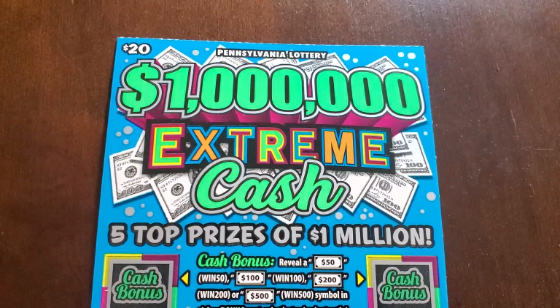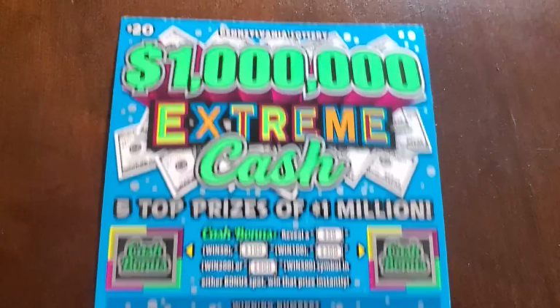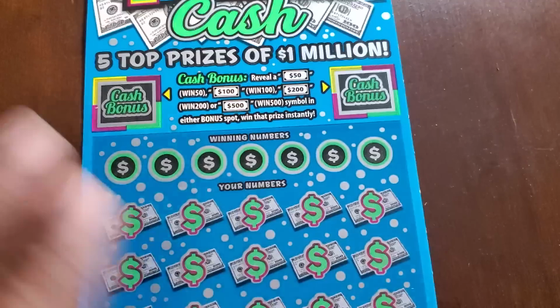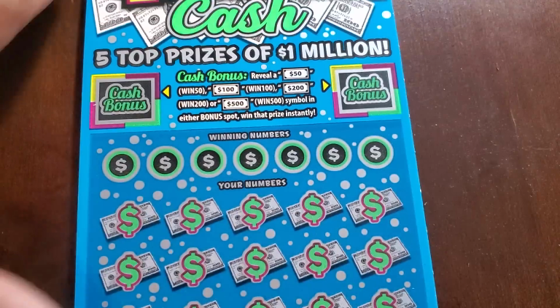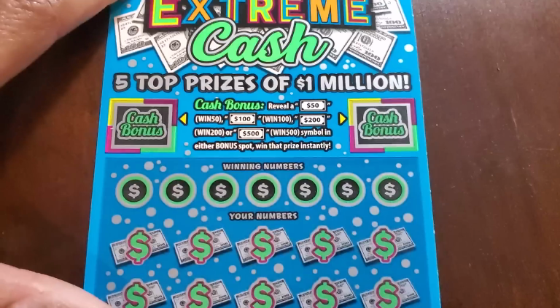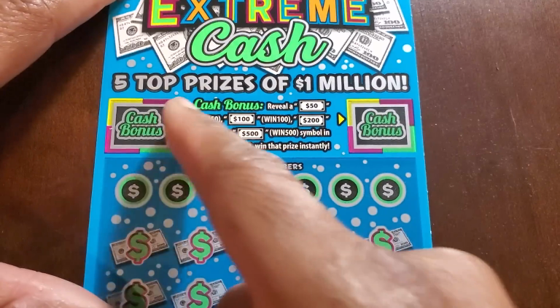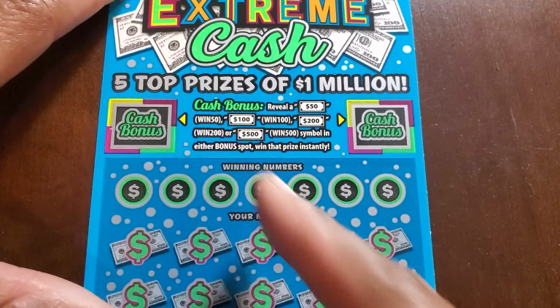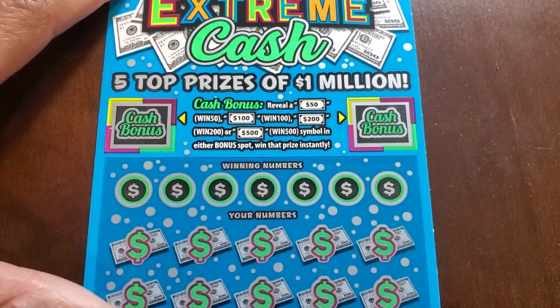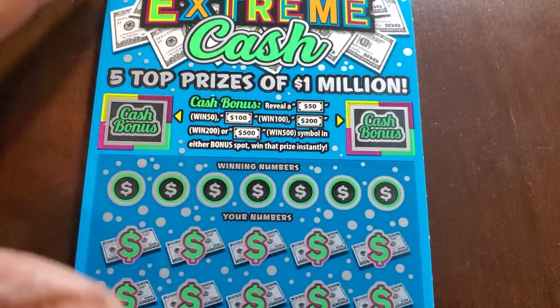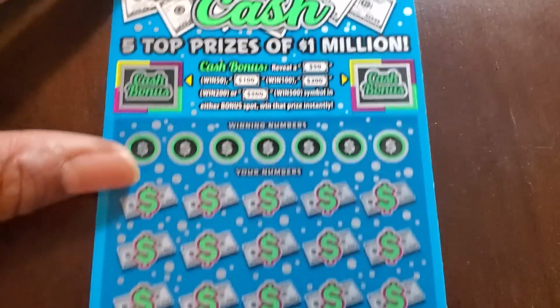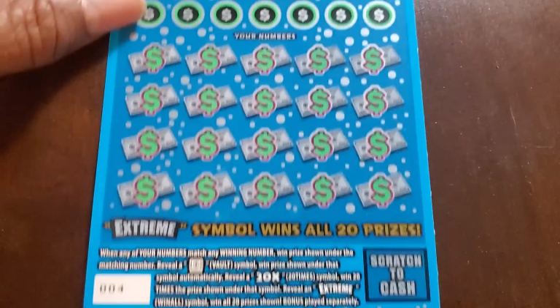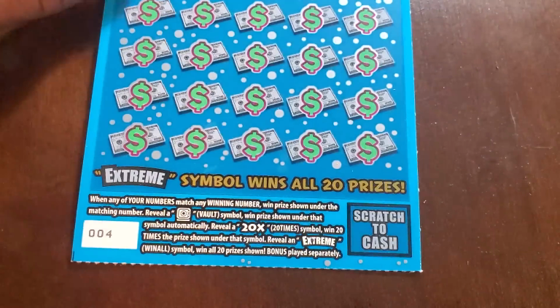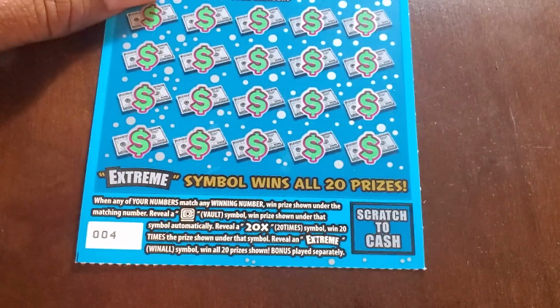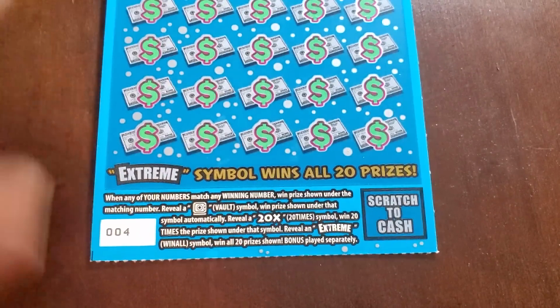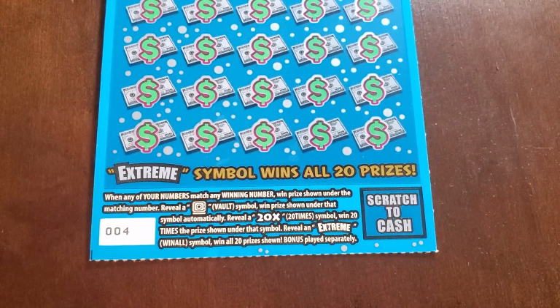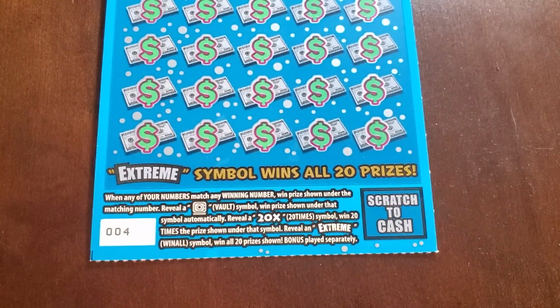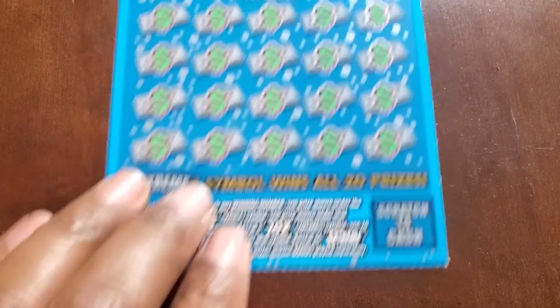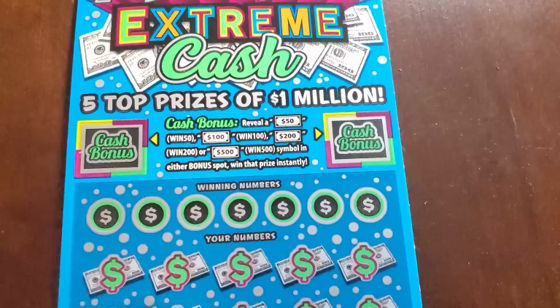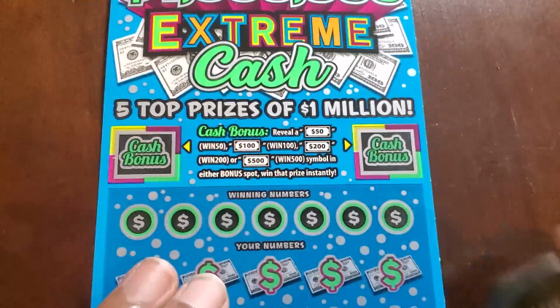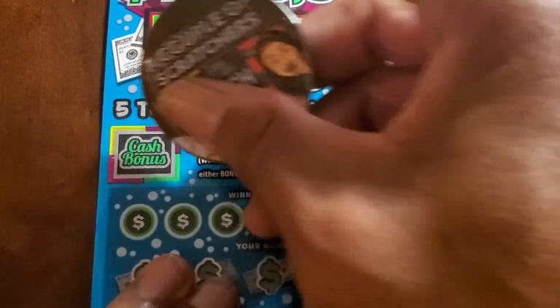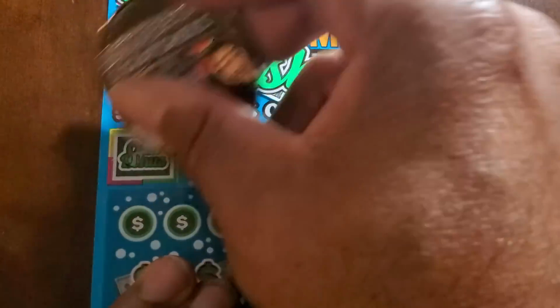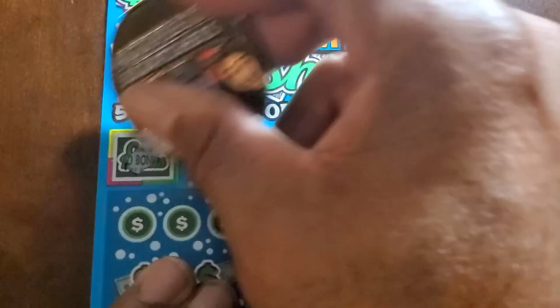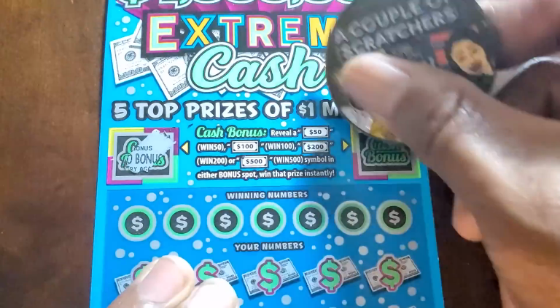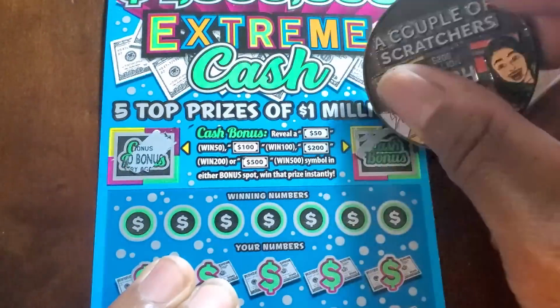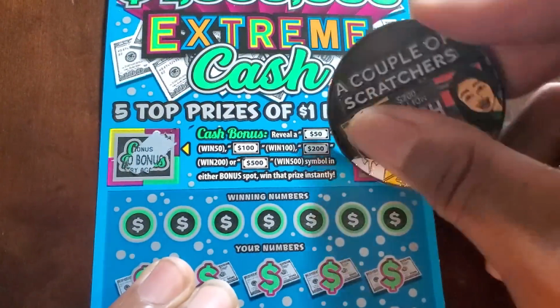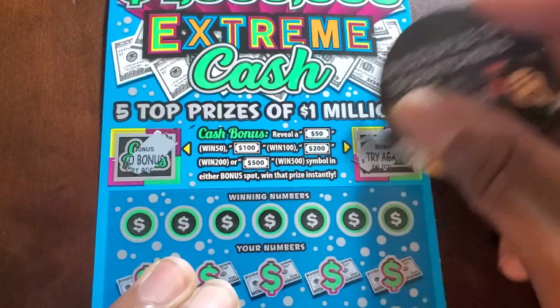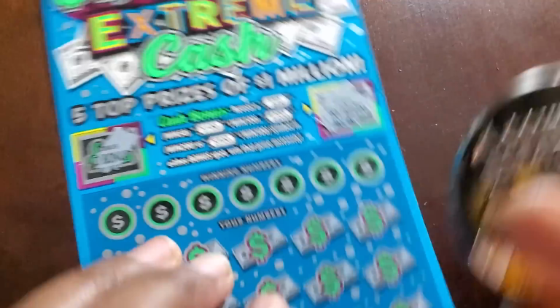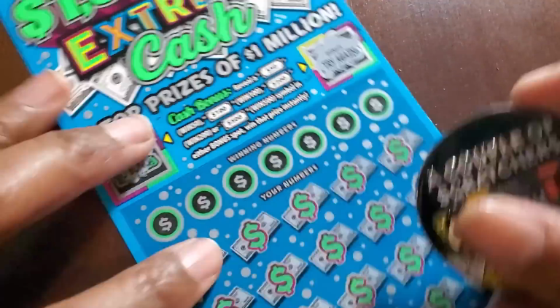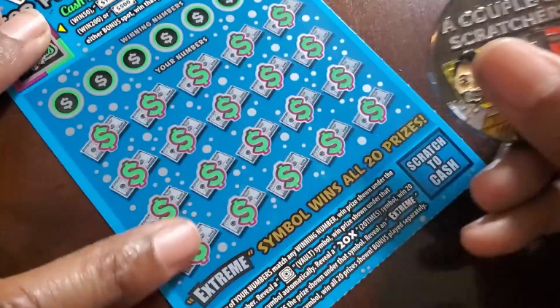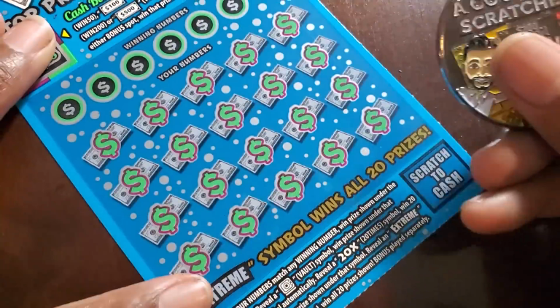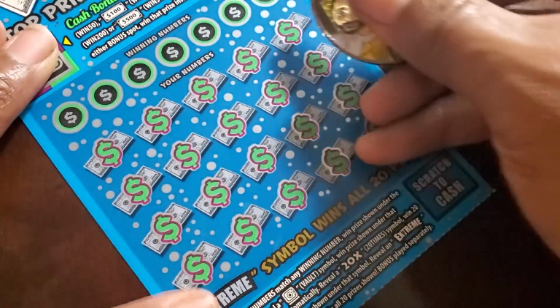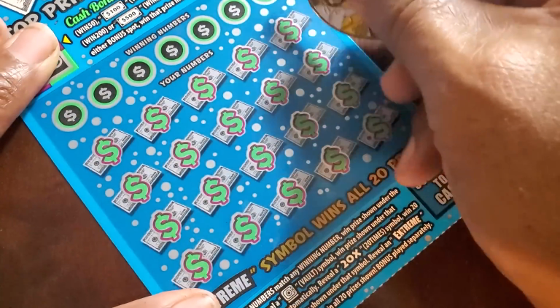One Million Extreme Cash — we need a fifty, one hundred, two hundred, or five hundred burst at the bottom. We need a volt, a 20x, or the extreme symbol. Check the top first — no bonus, try again. Let's see...